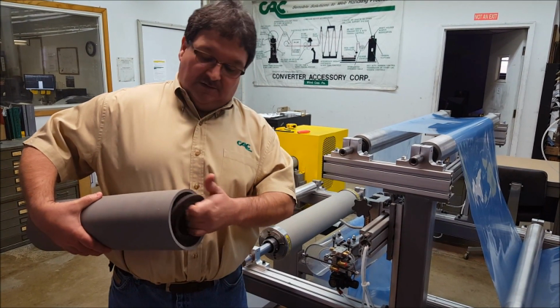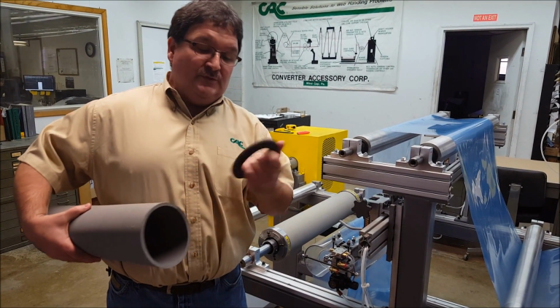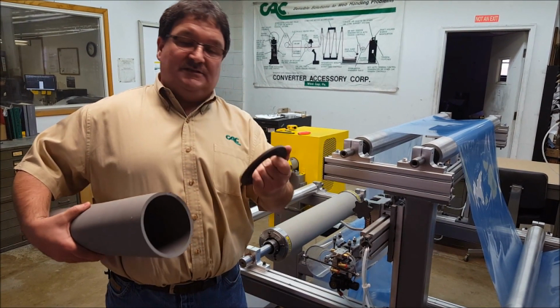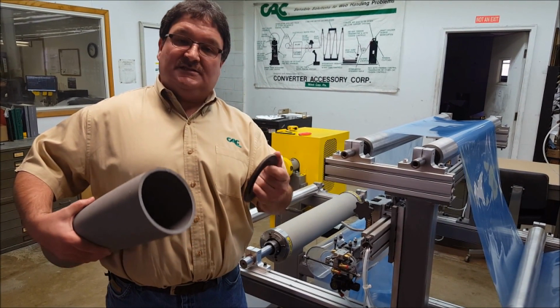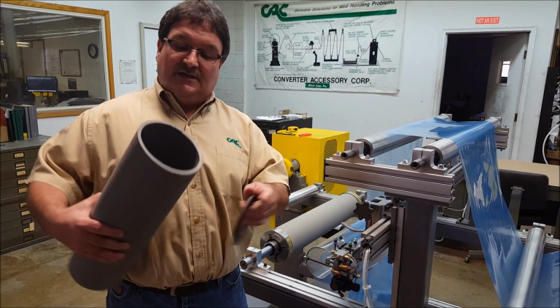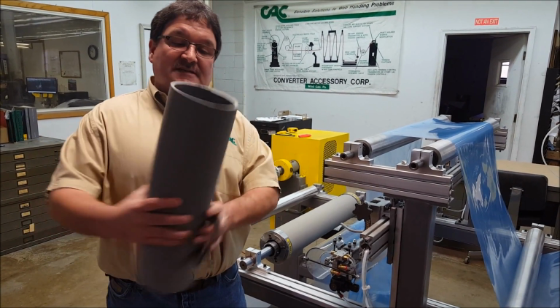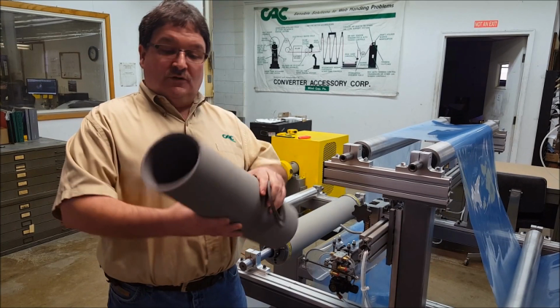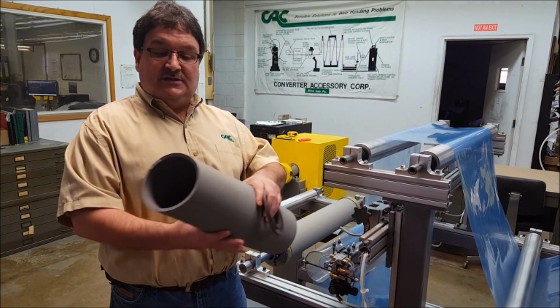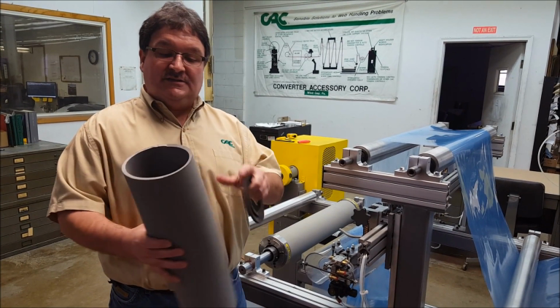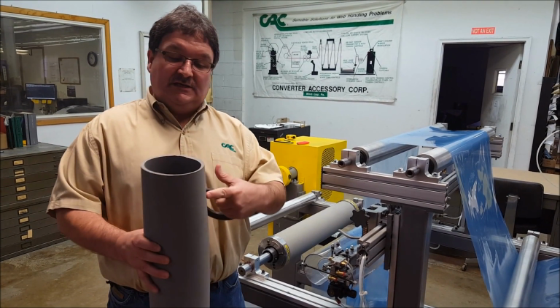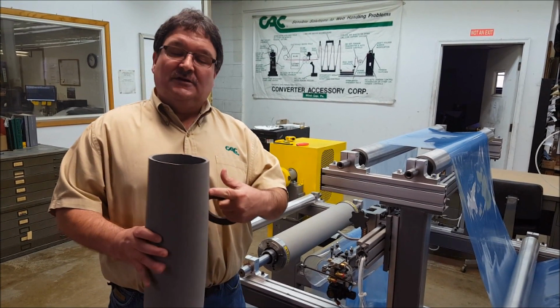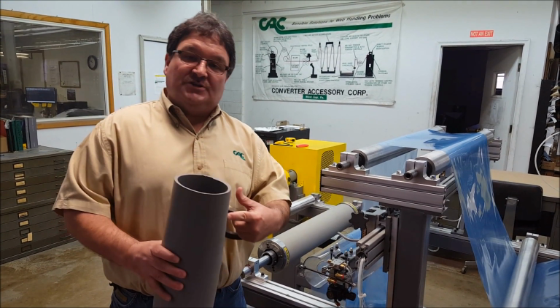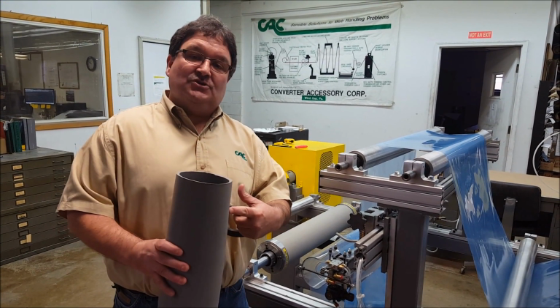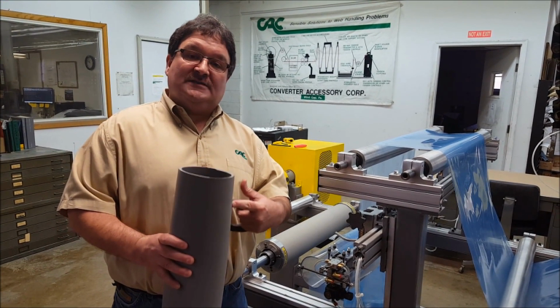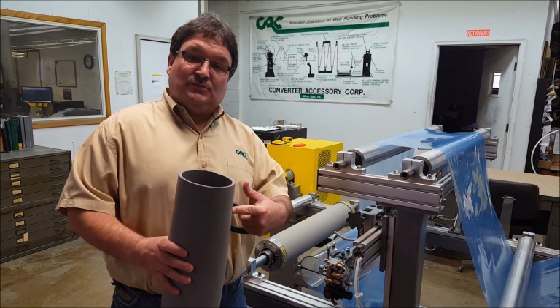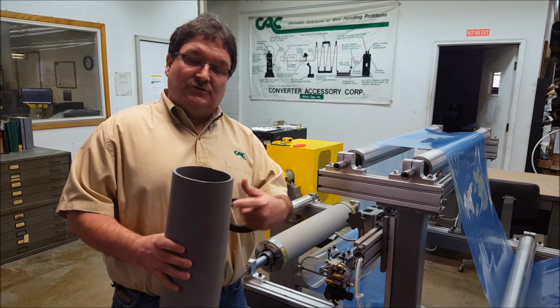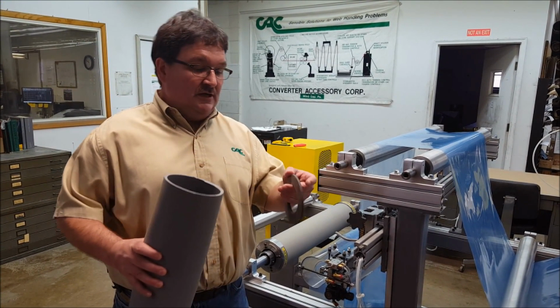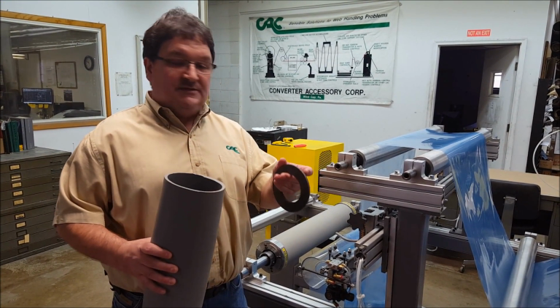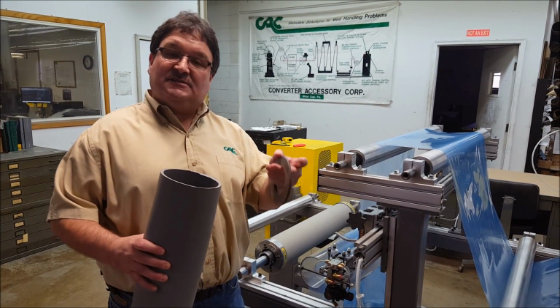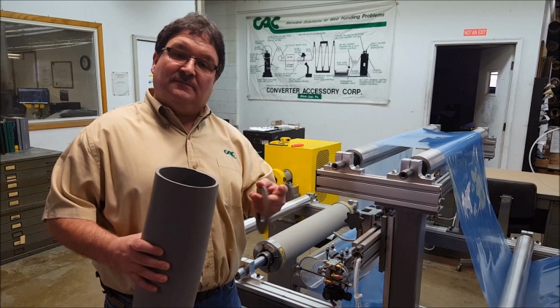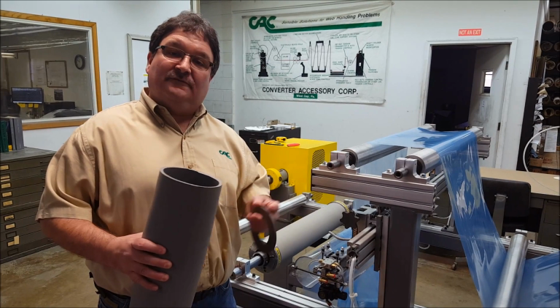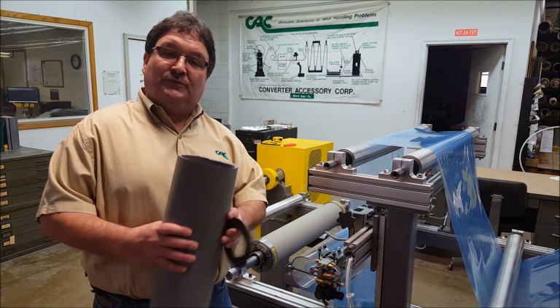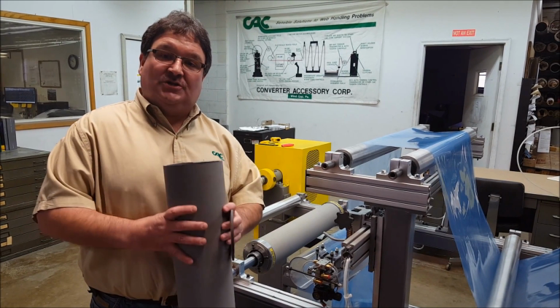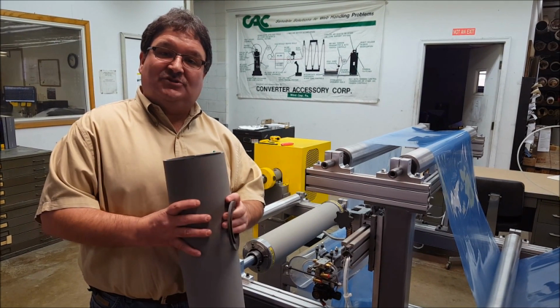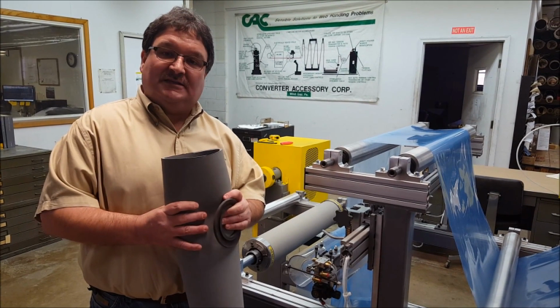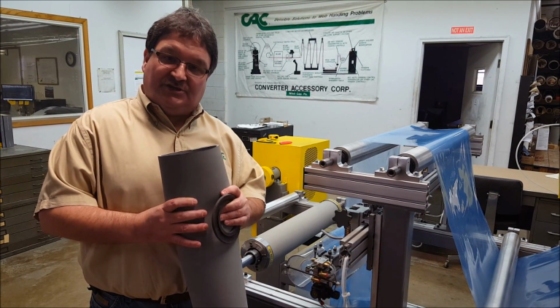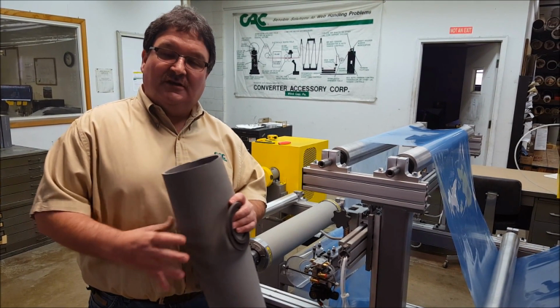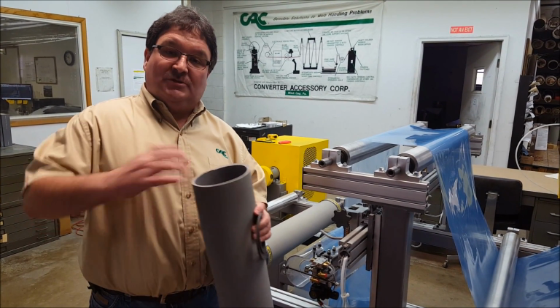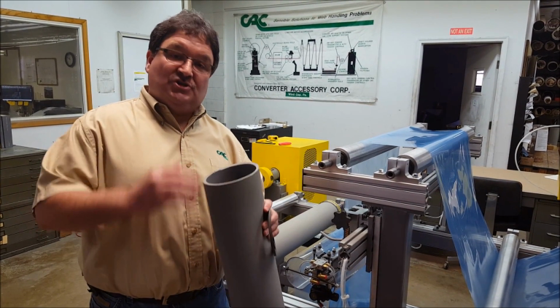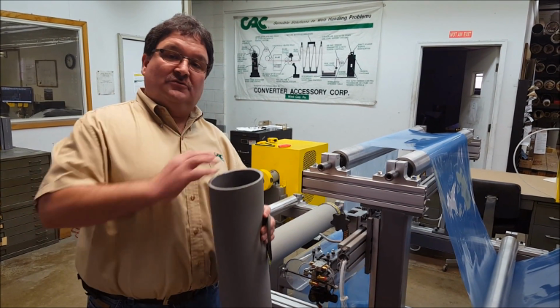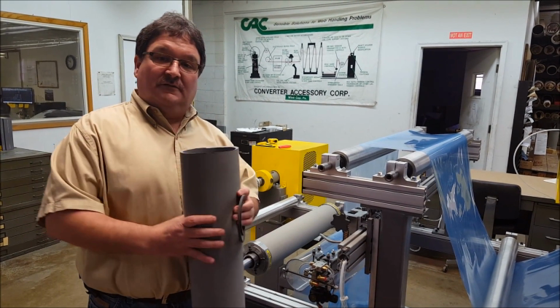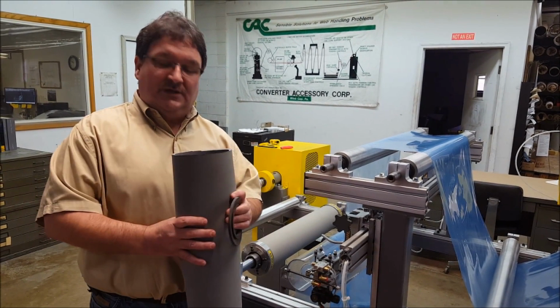The reason we have the discs is, as this roll is rotating, this sleeve stretches and contracts with each revolution, and the discs bend back and forth with that stretching and contracting action, which I'm going to show you in a few minutes.